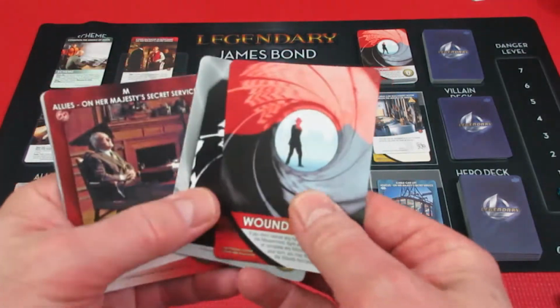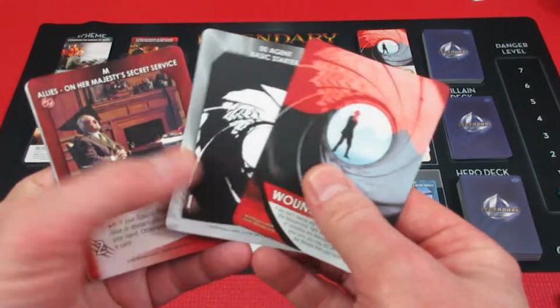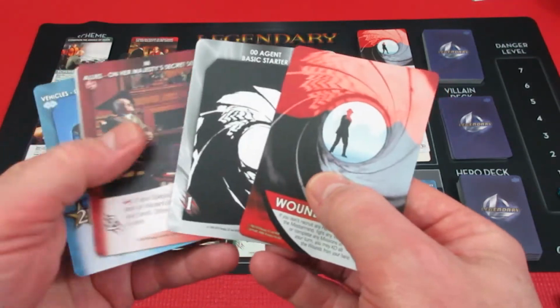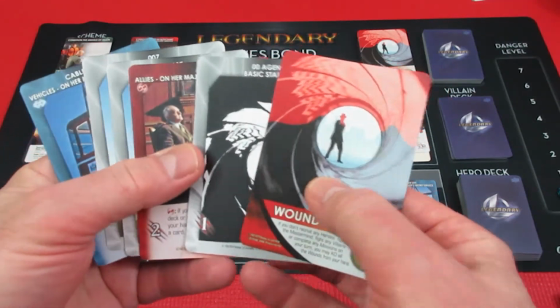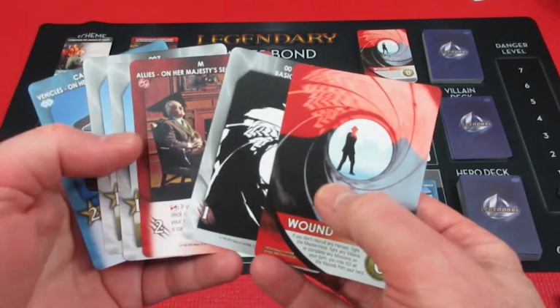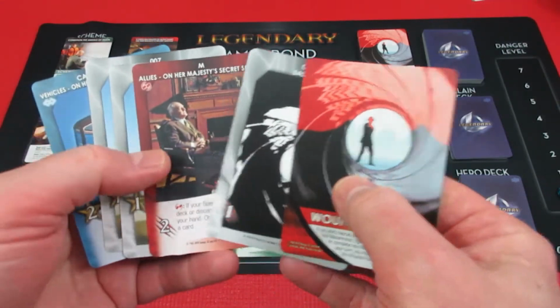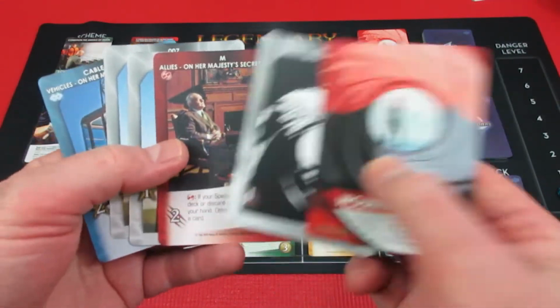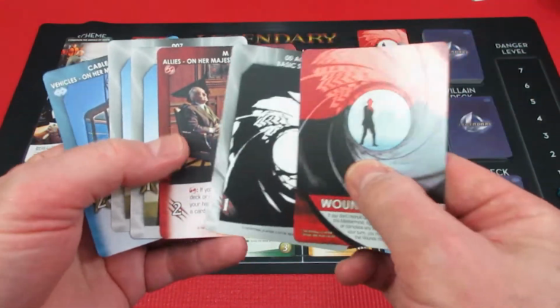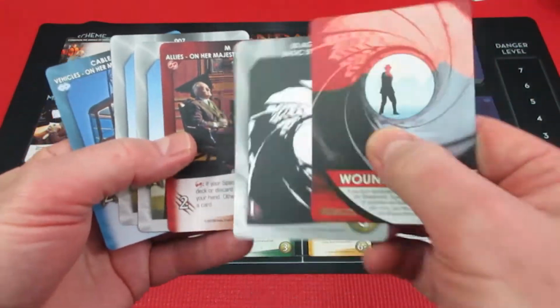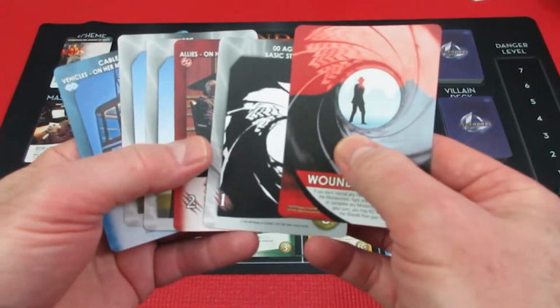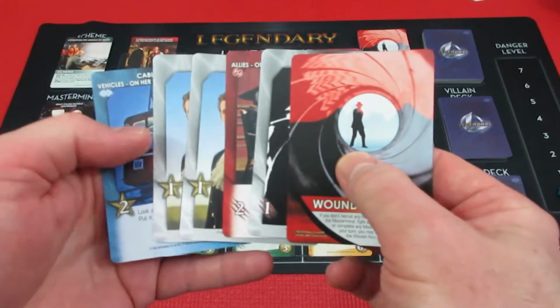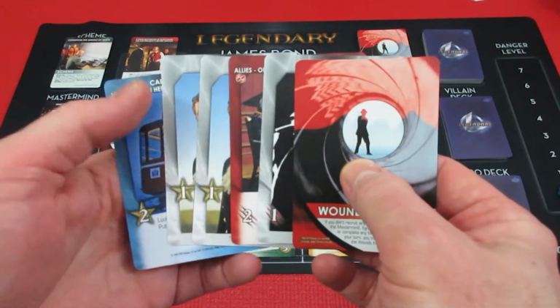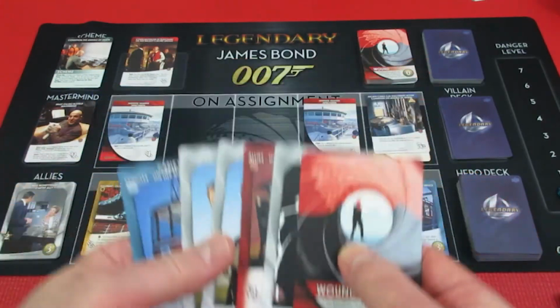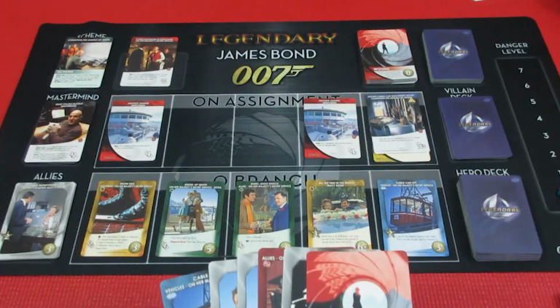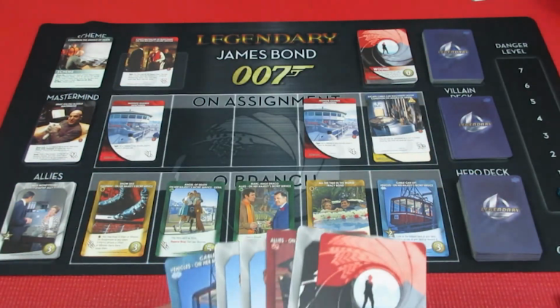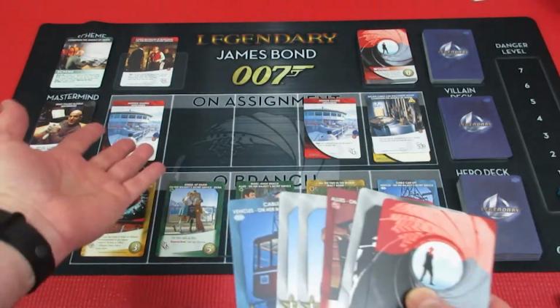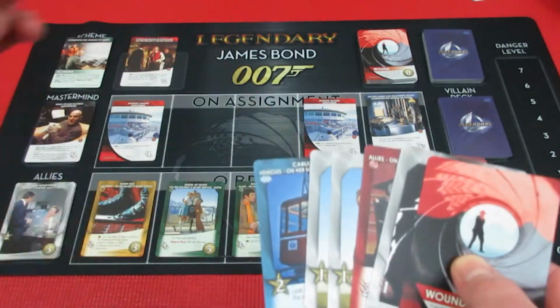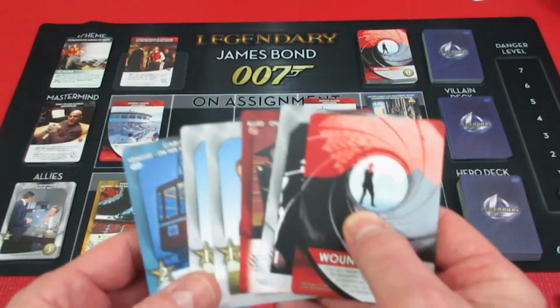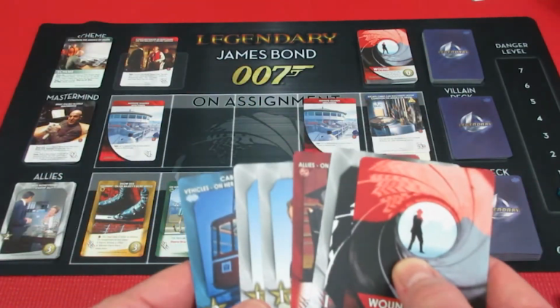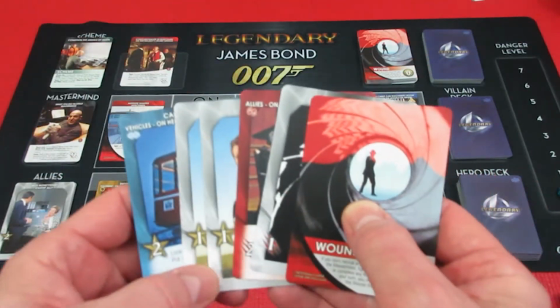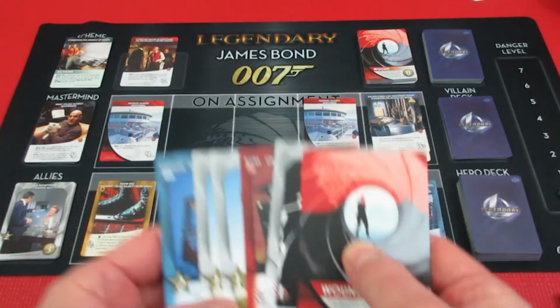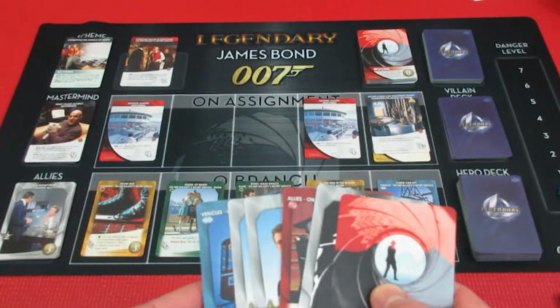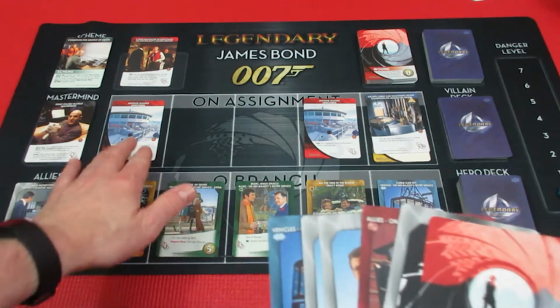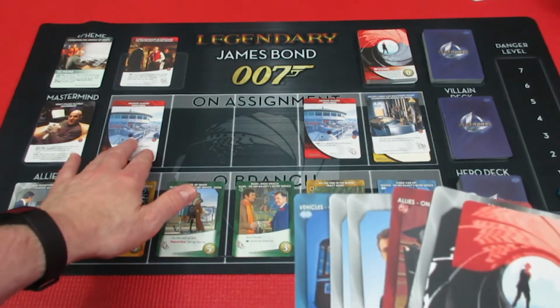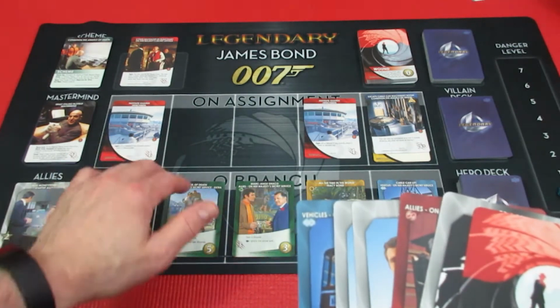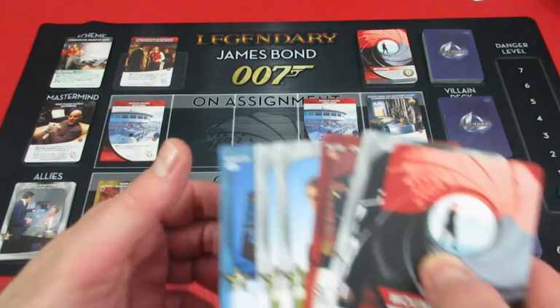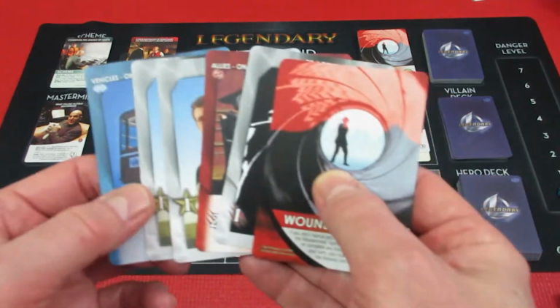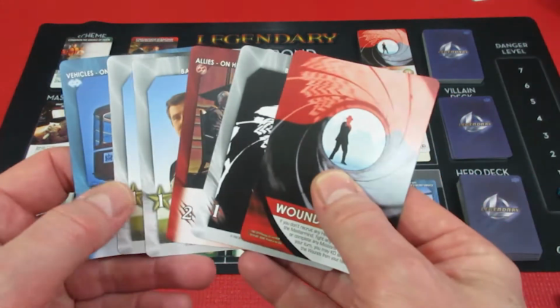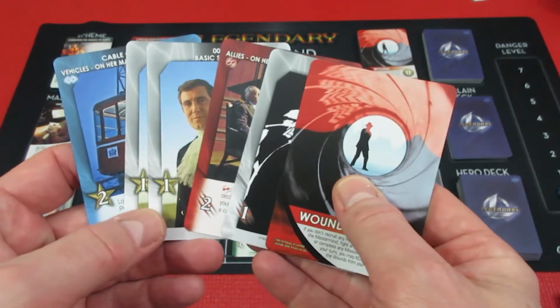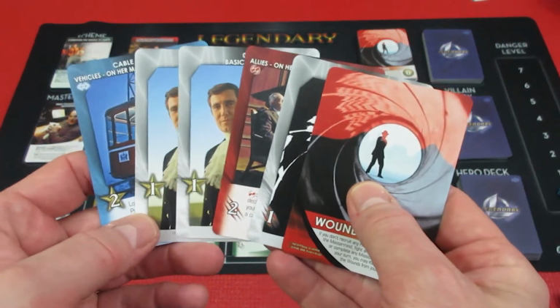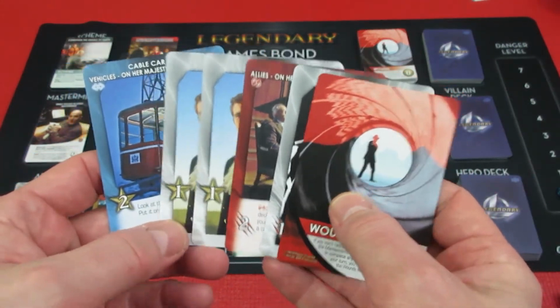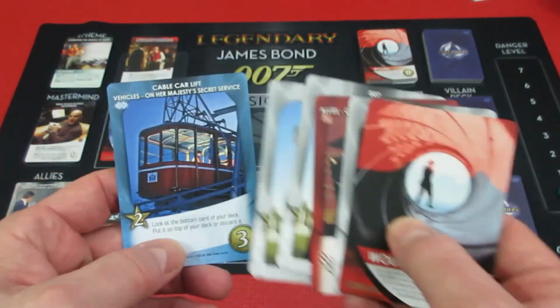So we have George's hand — he's got a wound. He has 2-3 attack, no synergies, so he has 3 attack total. He does not have enough attack to take out the henchmen guards because they are a 4. There's really not much you can do about it.